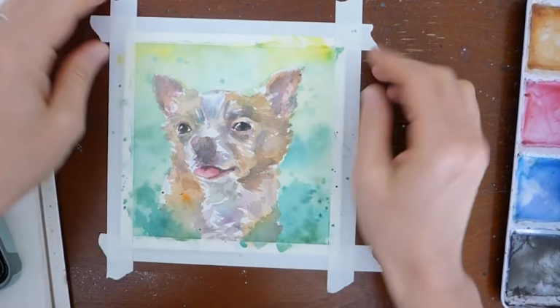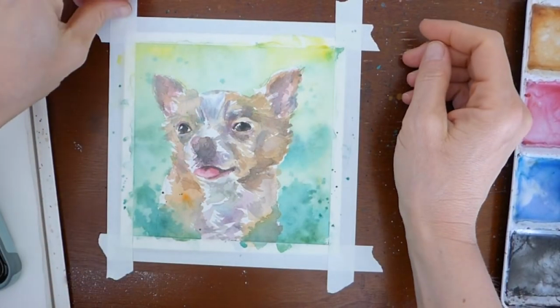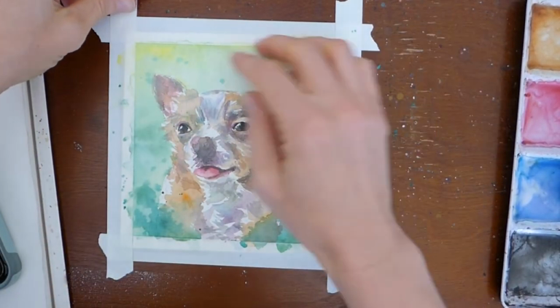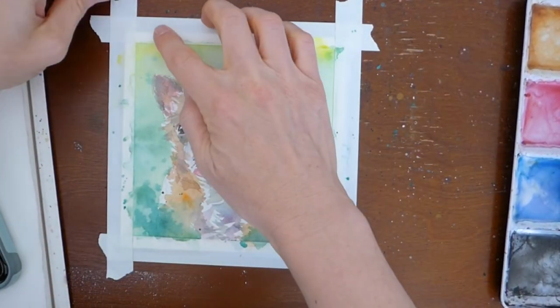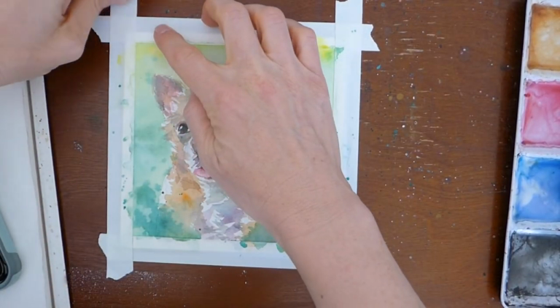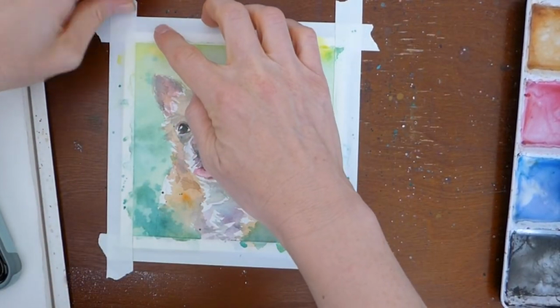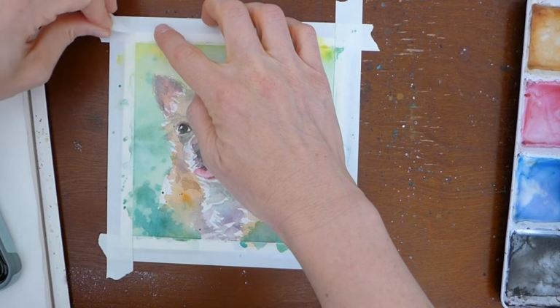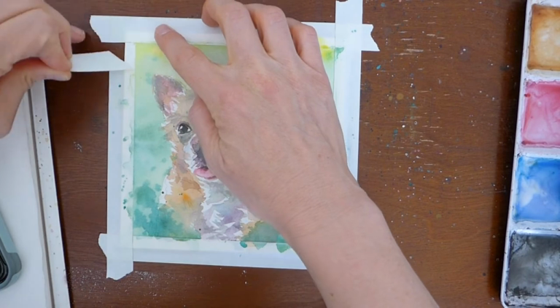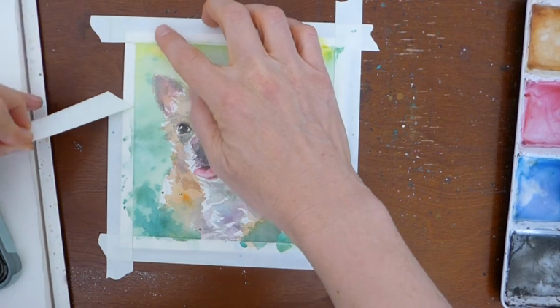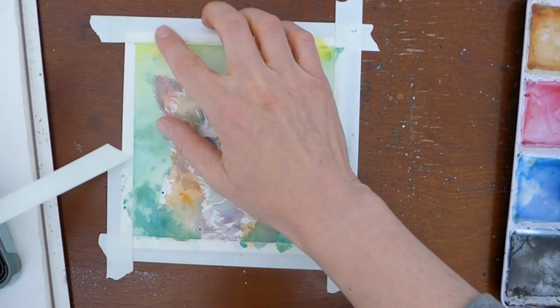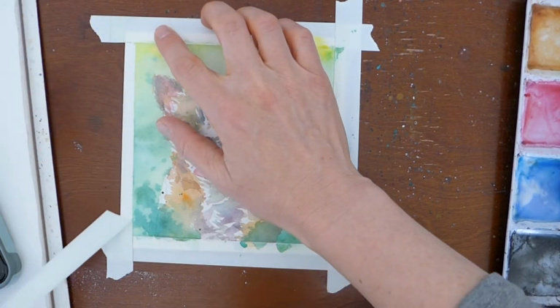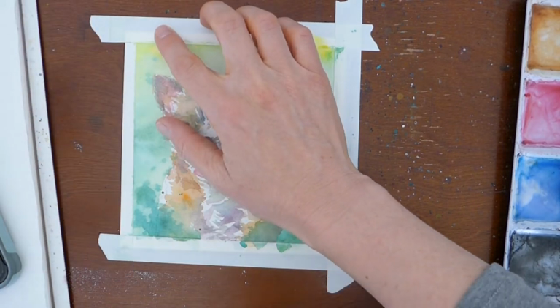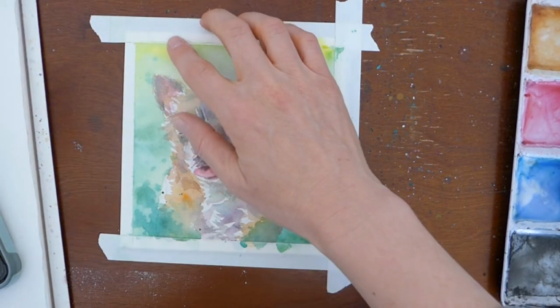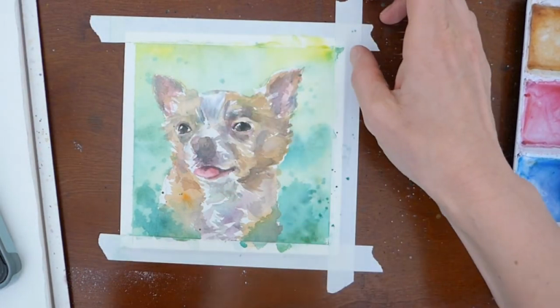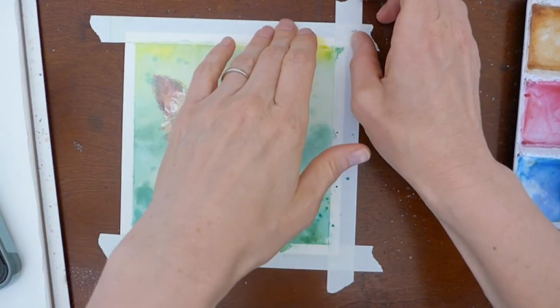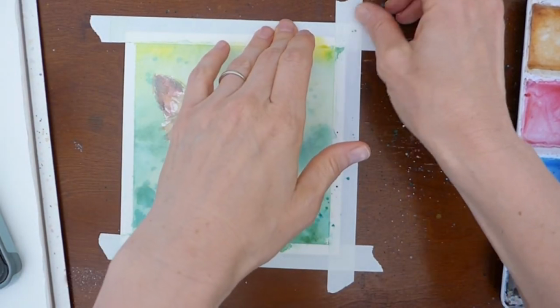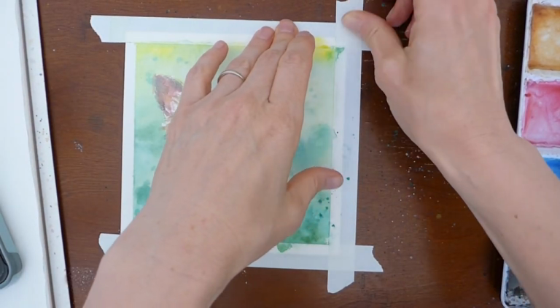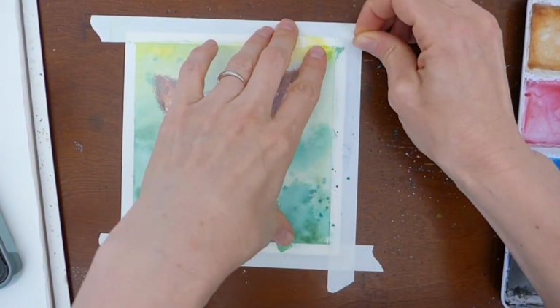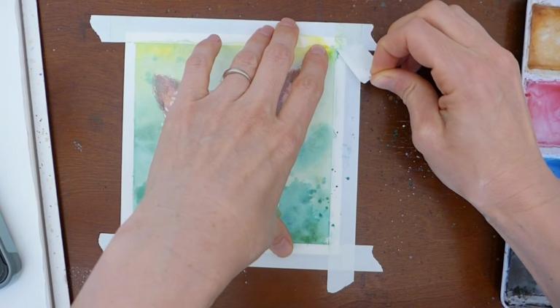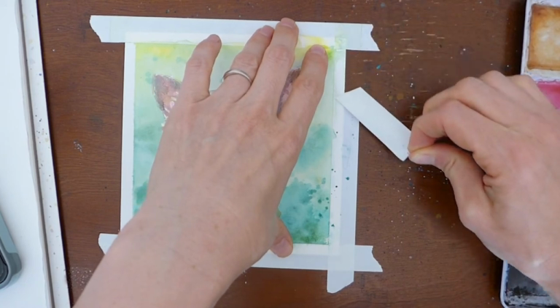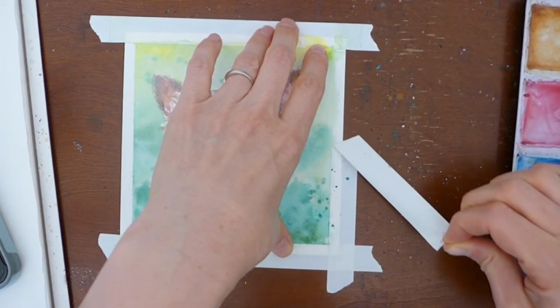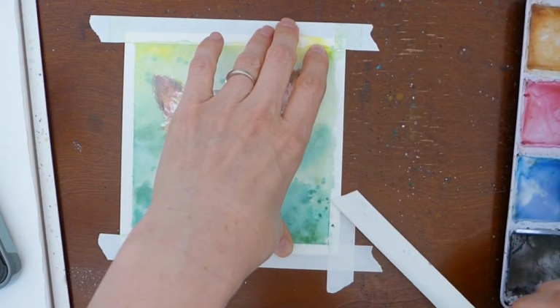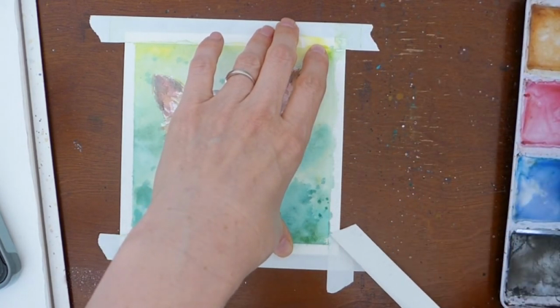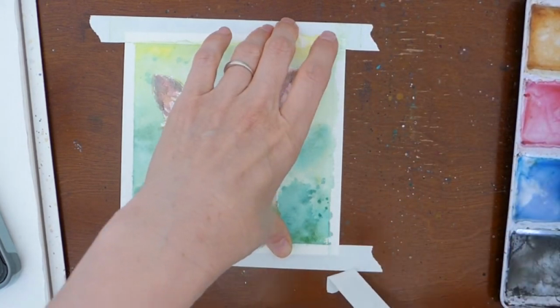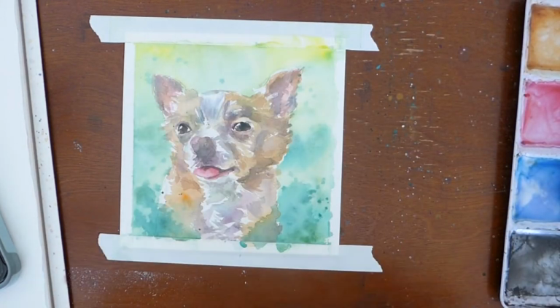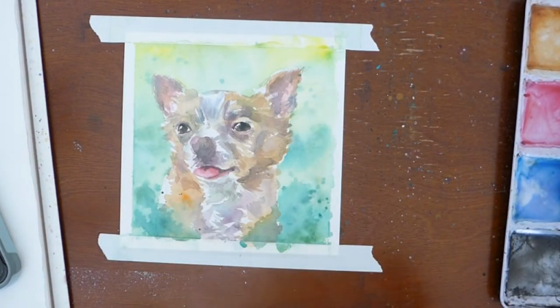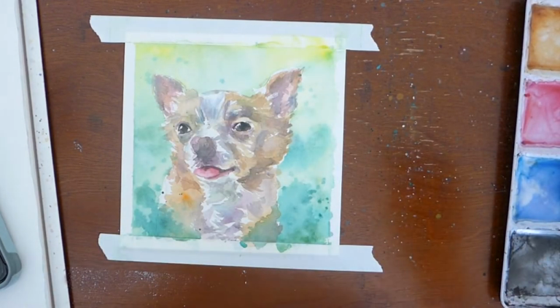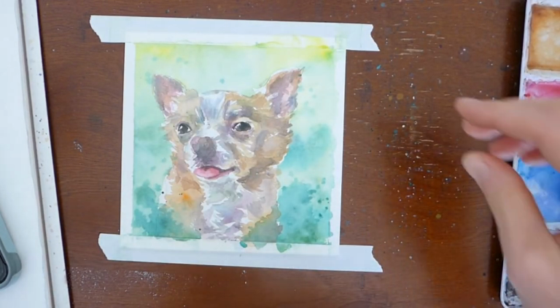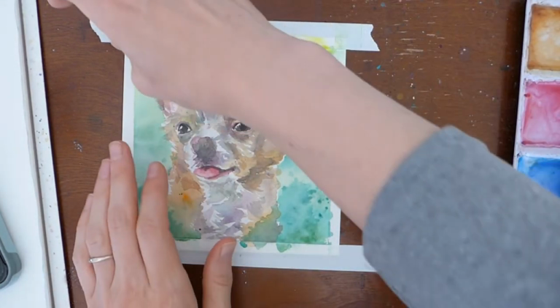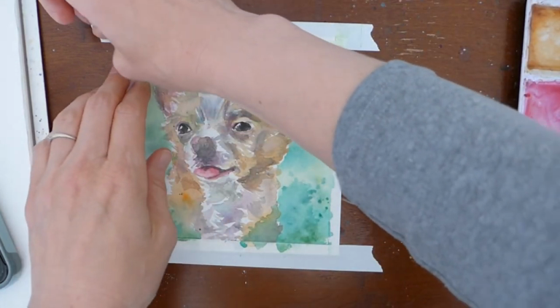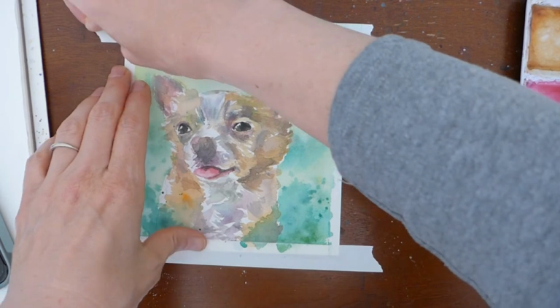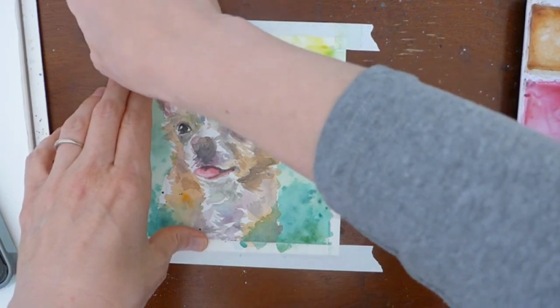Lucky's painting is totally dry, so we are going to go ahead and carefully remove this tape. Occasionally some of the paper will tear a little bit with the tape, but it's just the top layer and it's just a small amount, so it really doesn't compromise the painting.